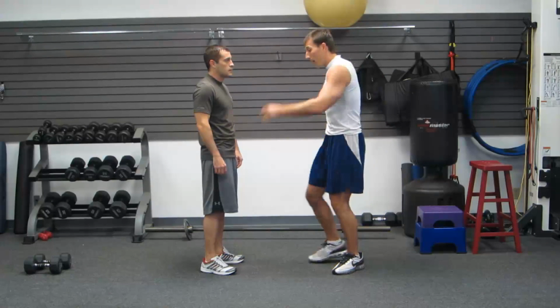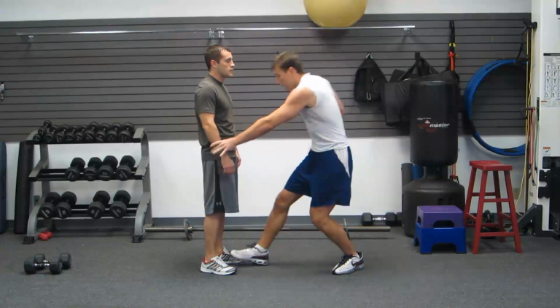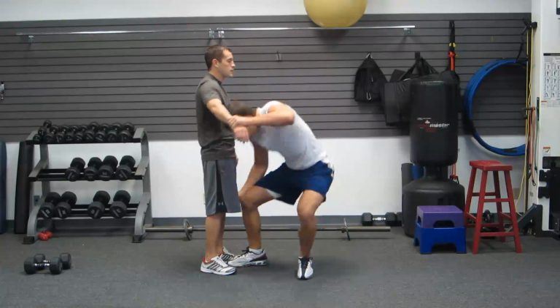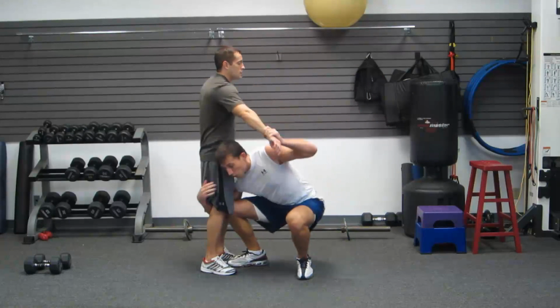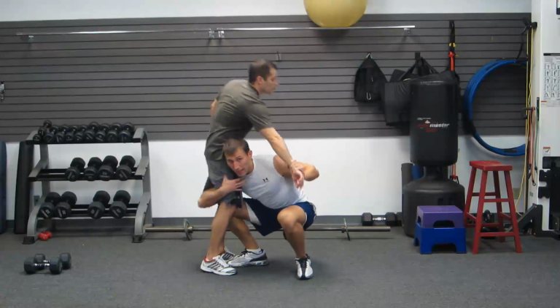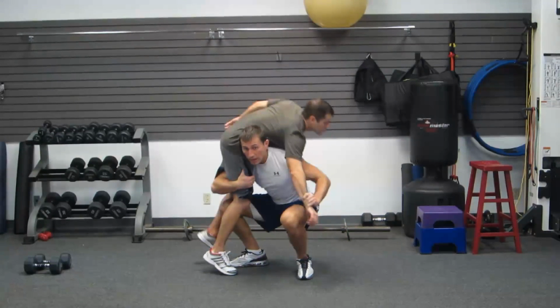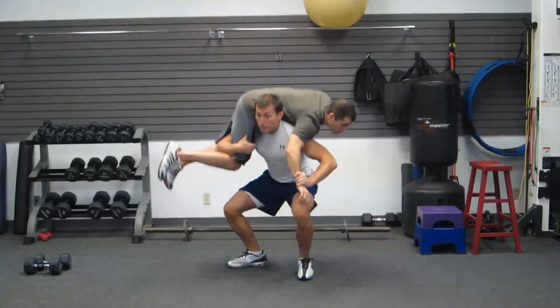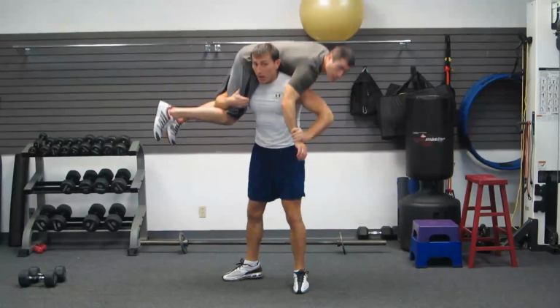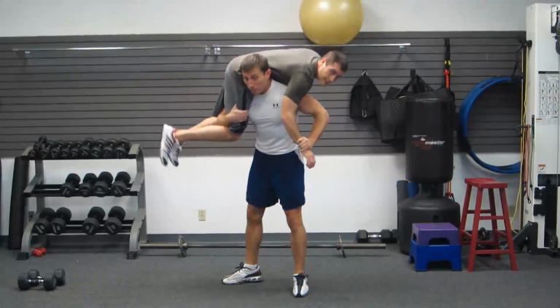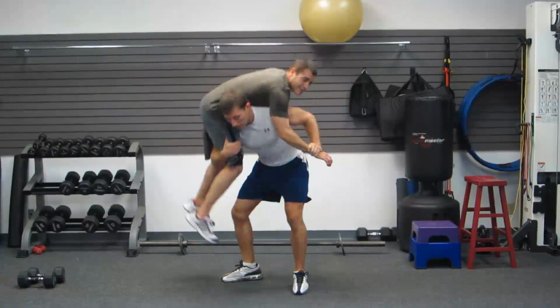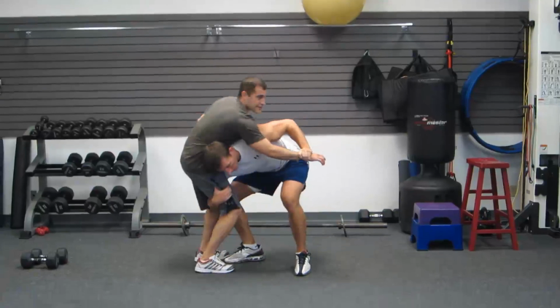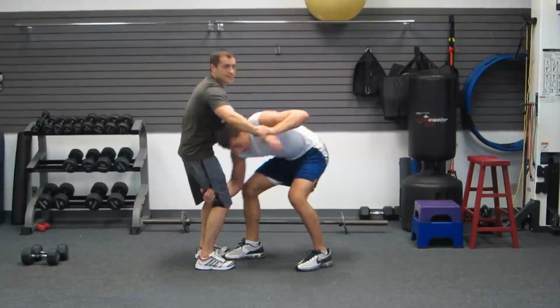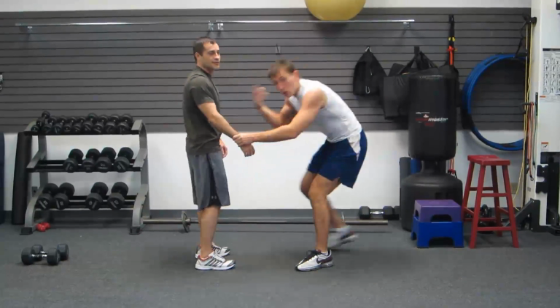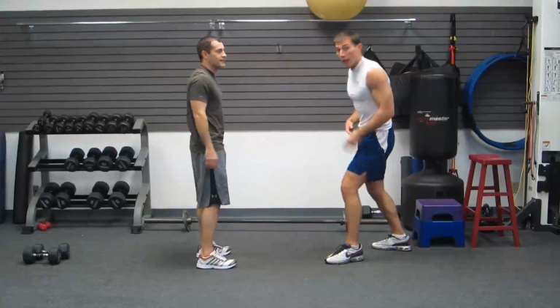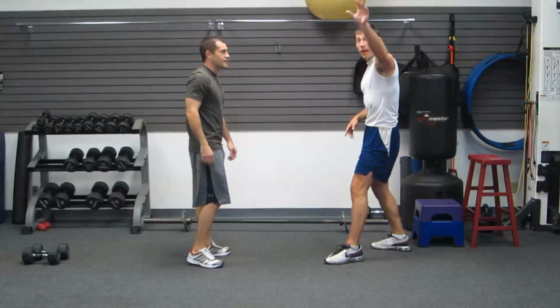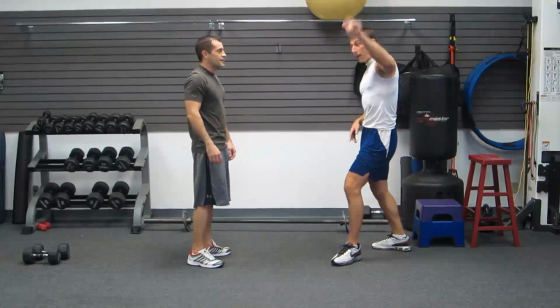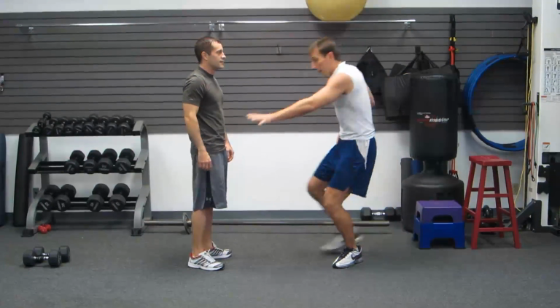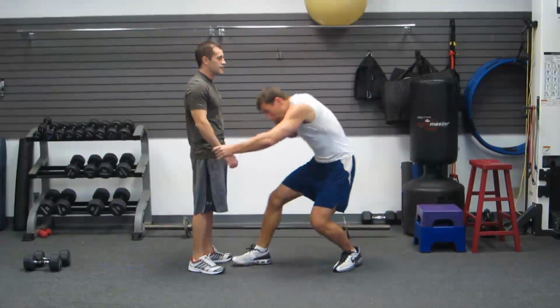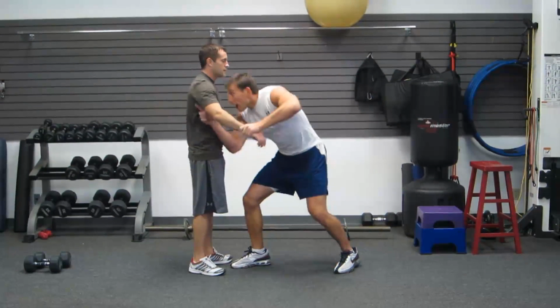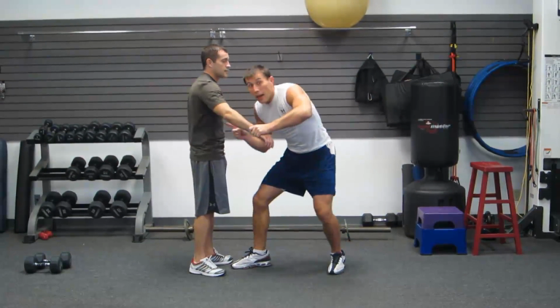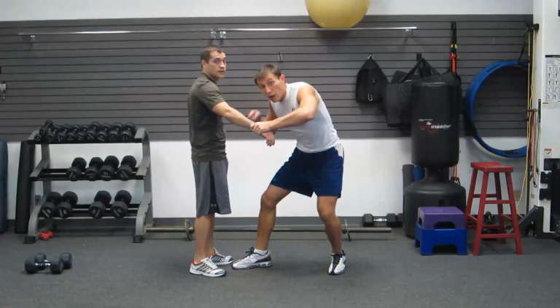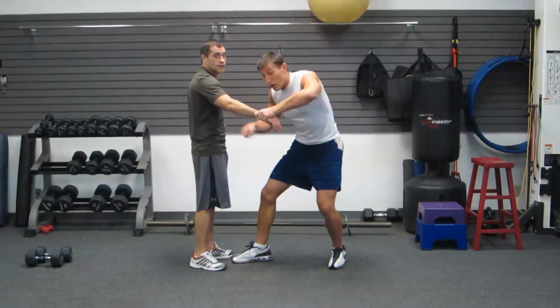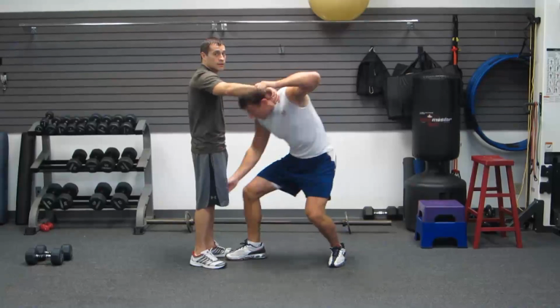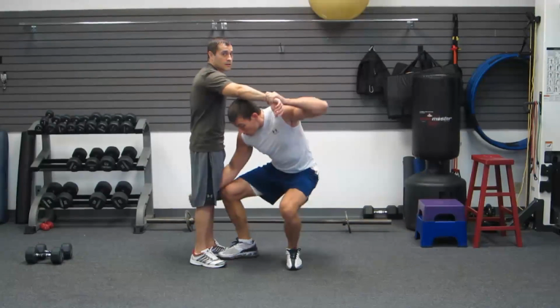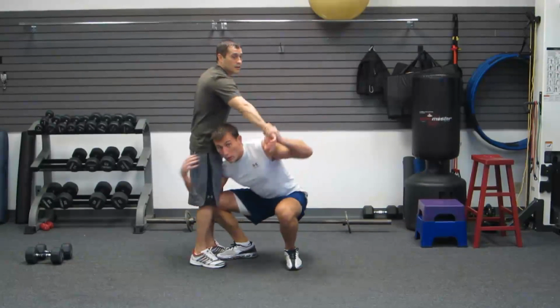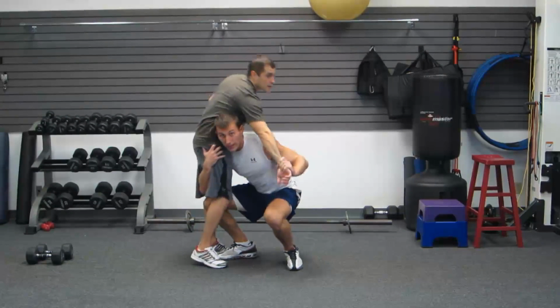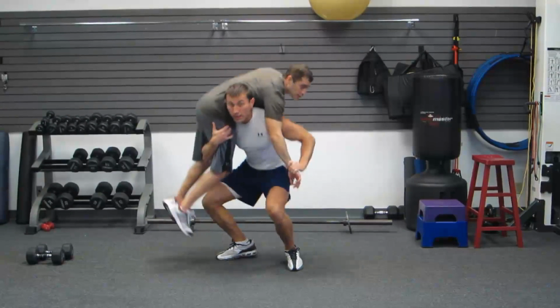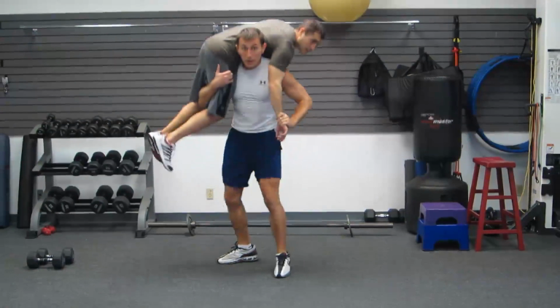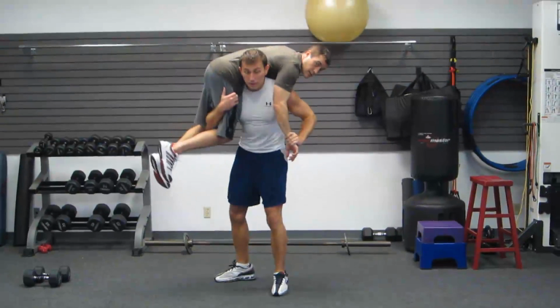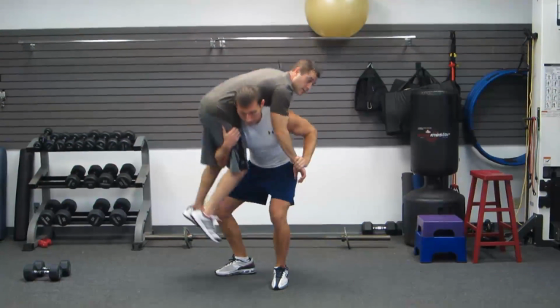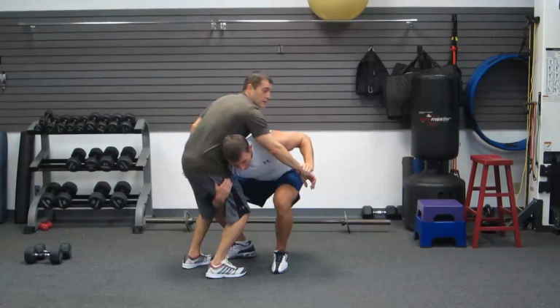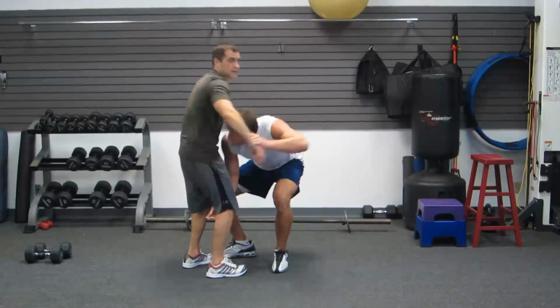Same-side hand, using my legs, picking up — and then he does me. Again, same-side hand, head under his armpit, squatting with my legs, picking up. Thank you, Freddy.